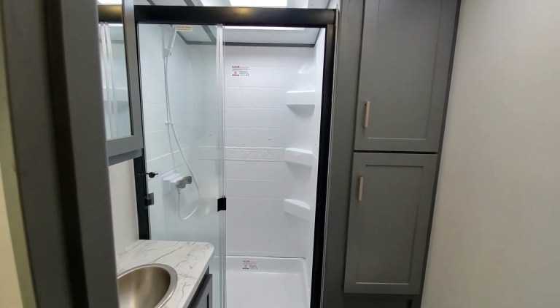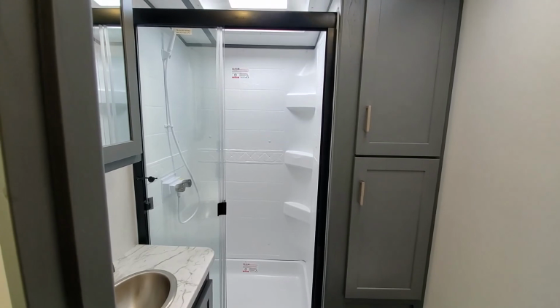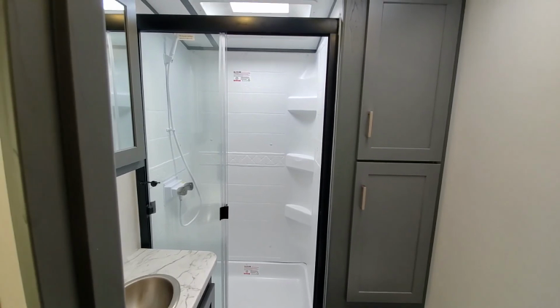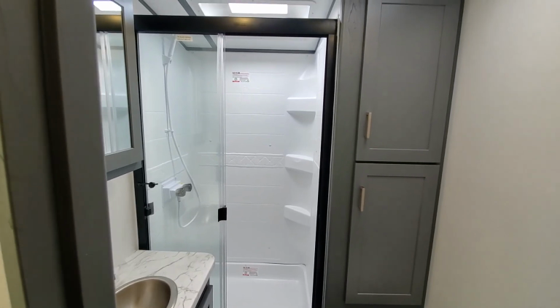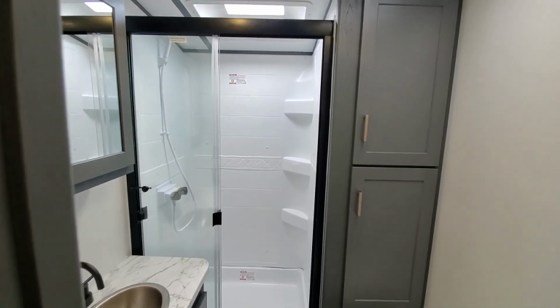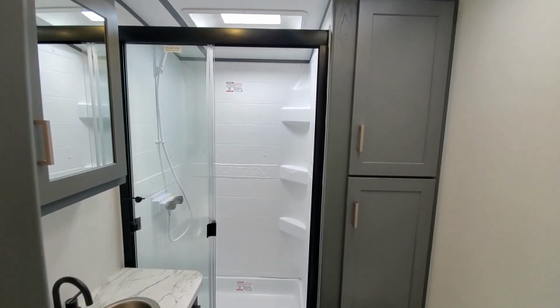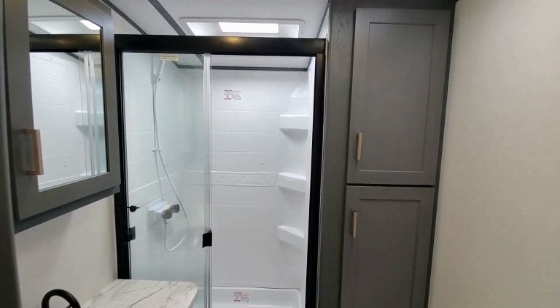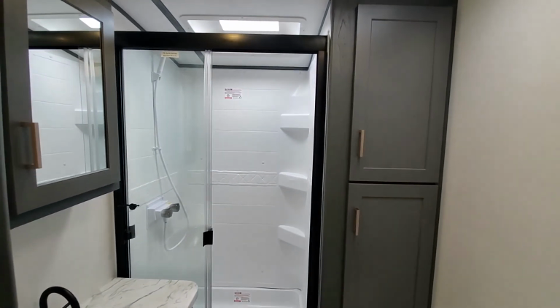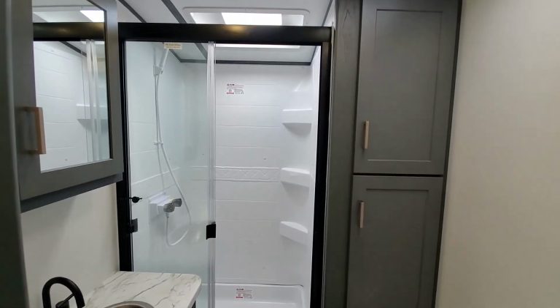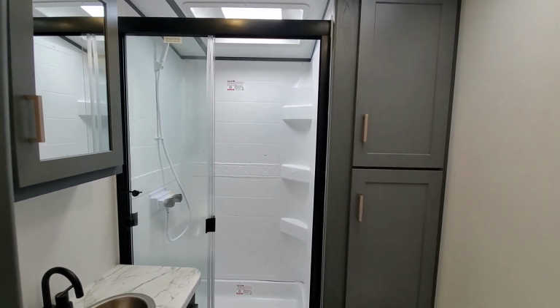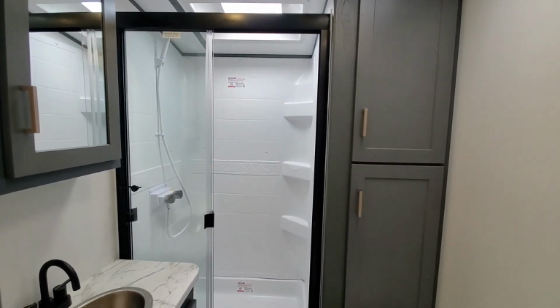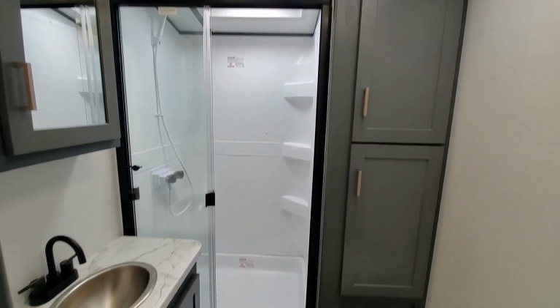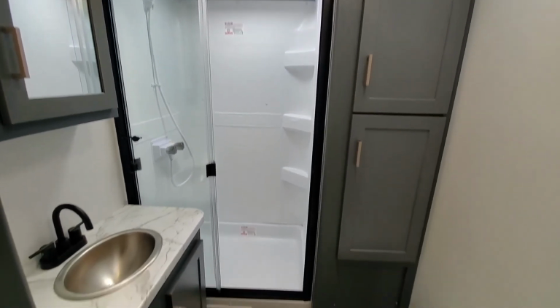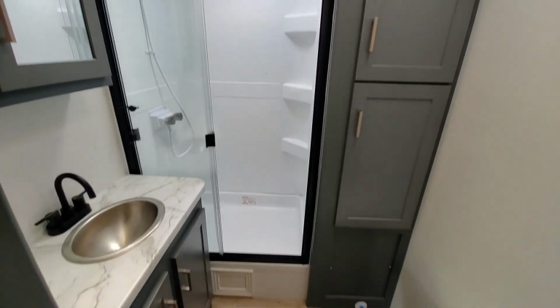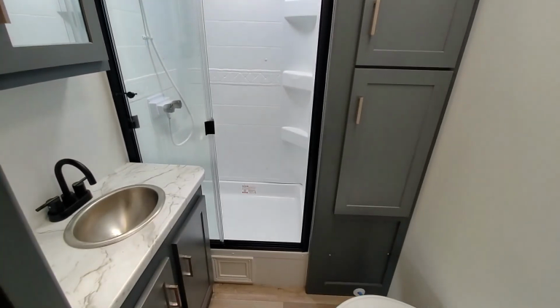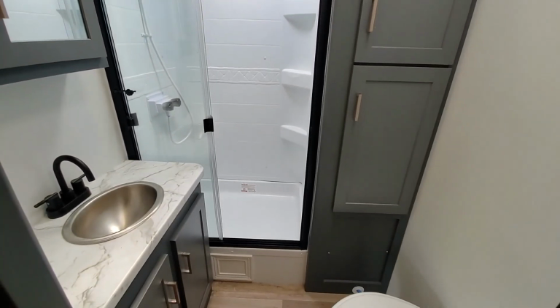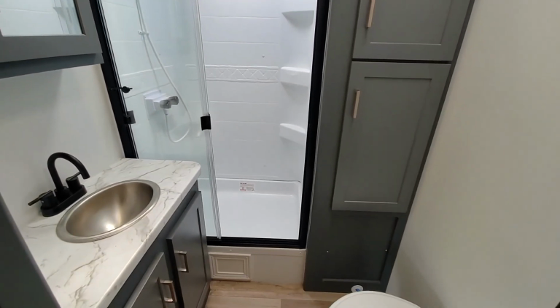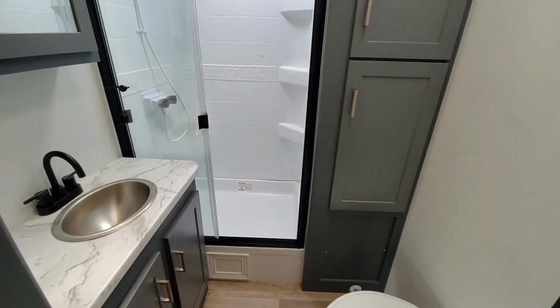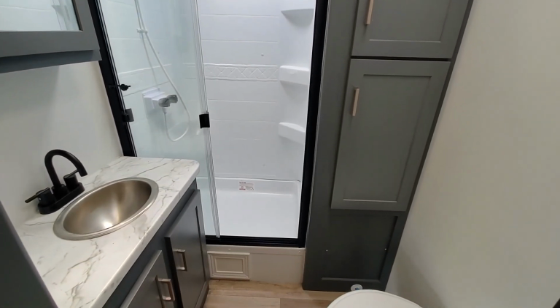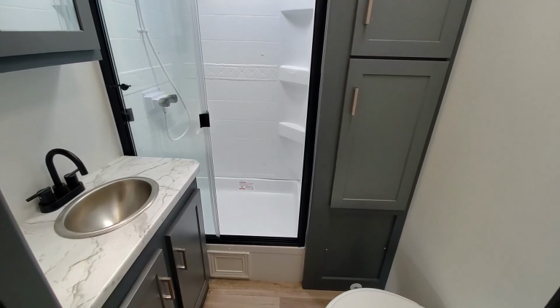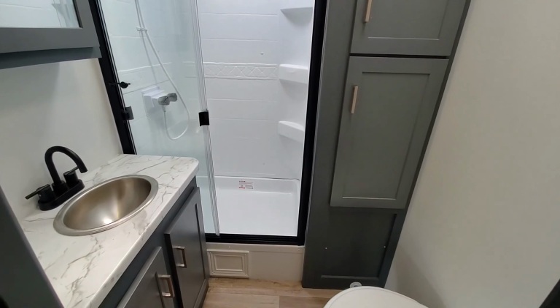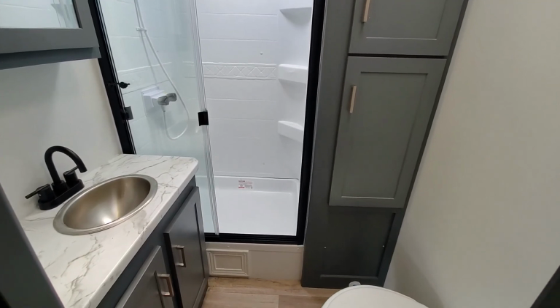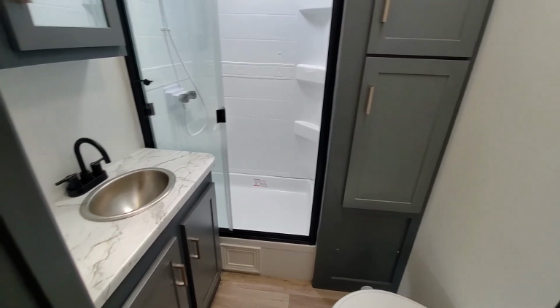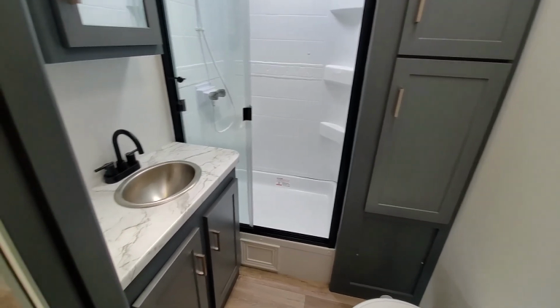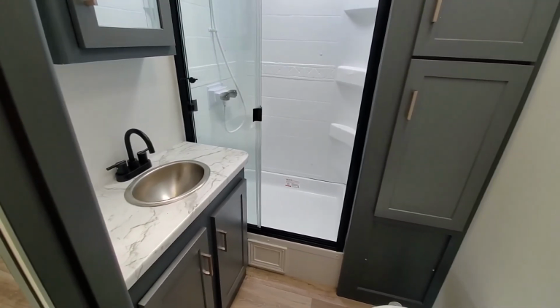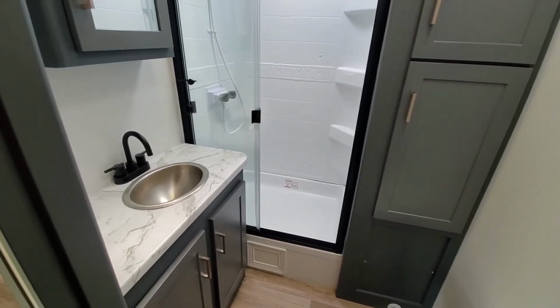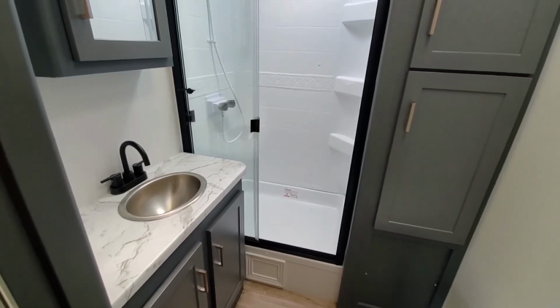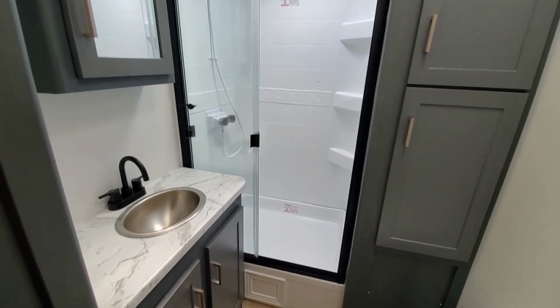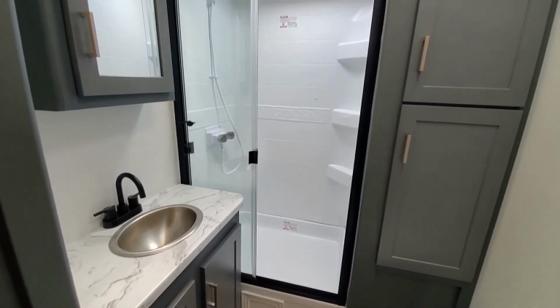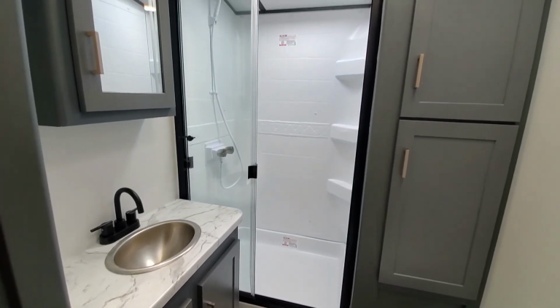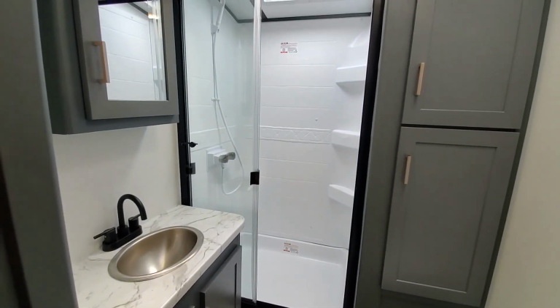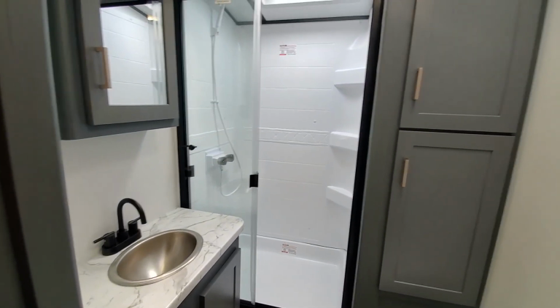Stopping in at the bathroom — big stand-up shower and more storage in the bathroom.